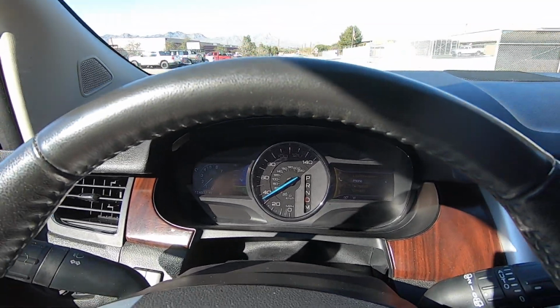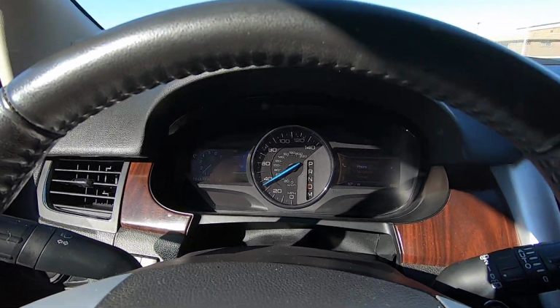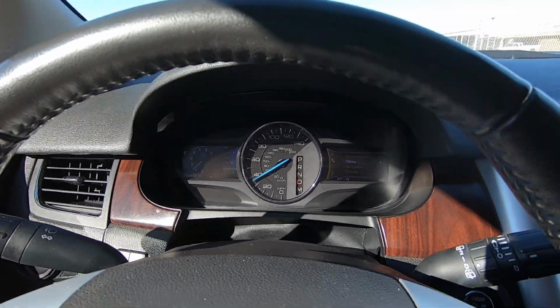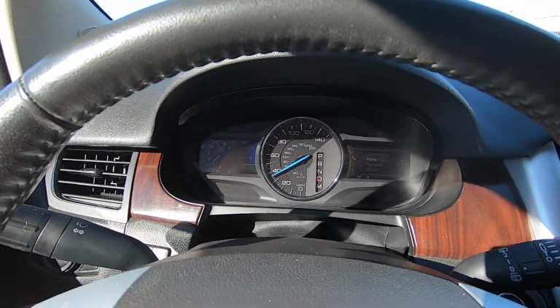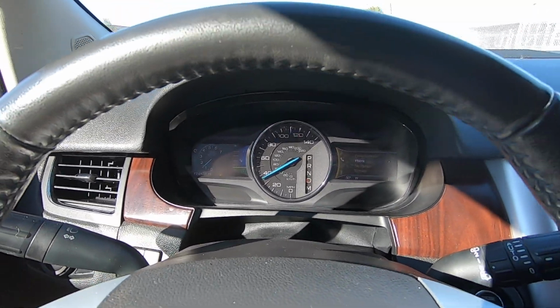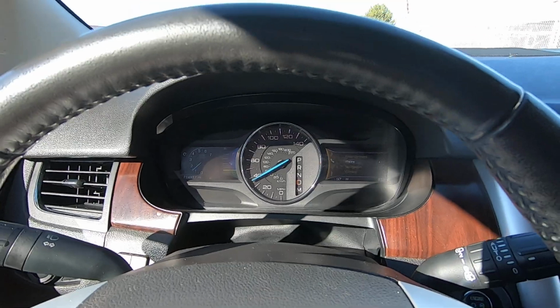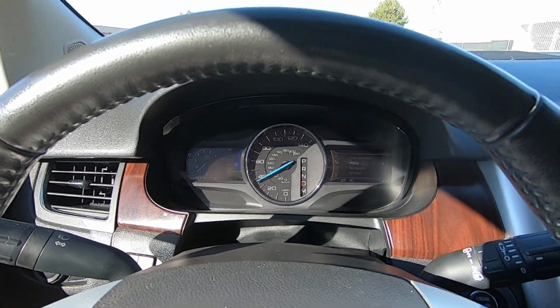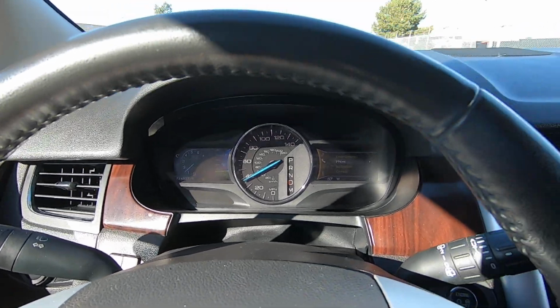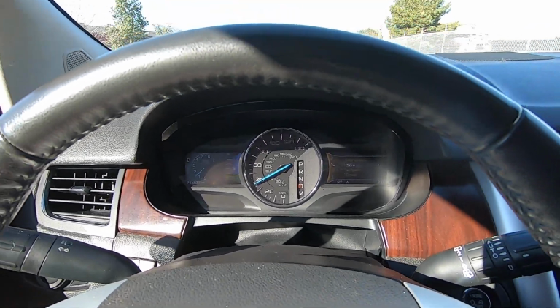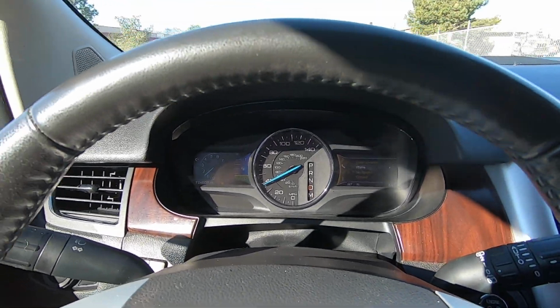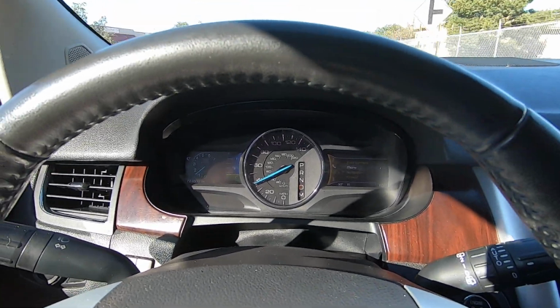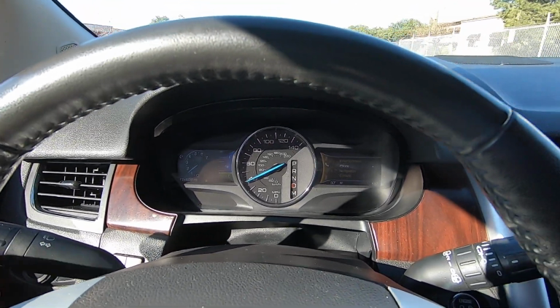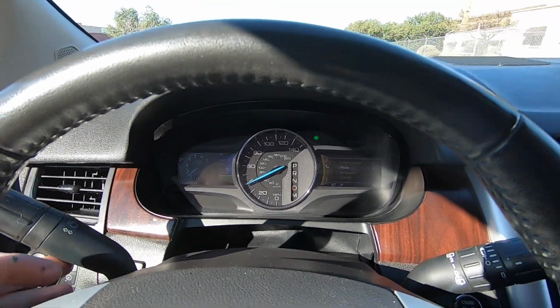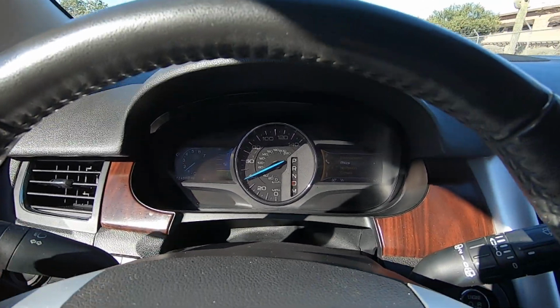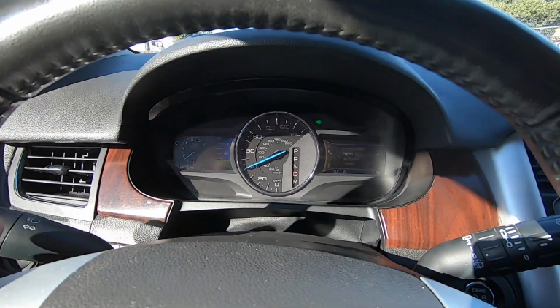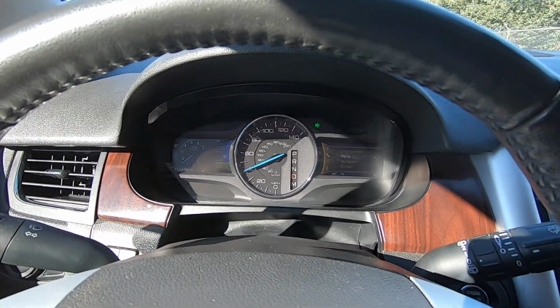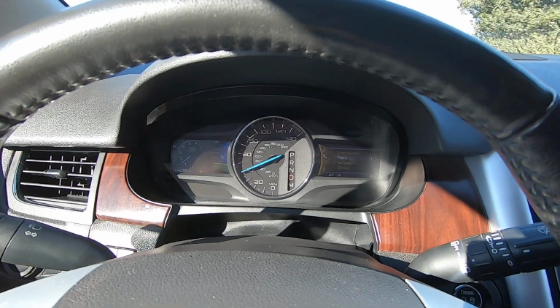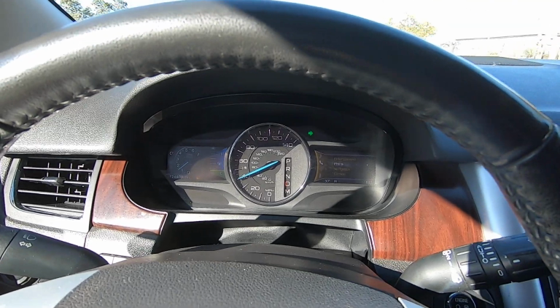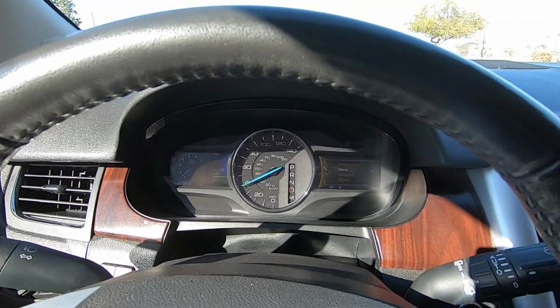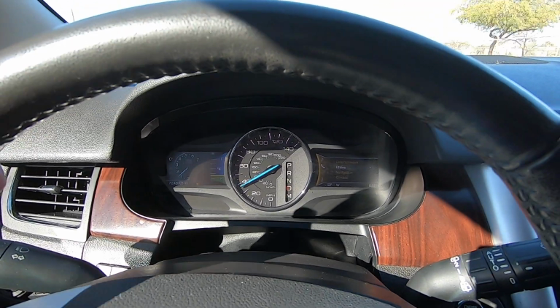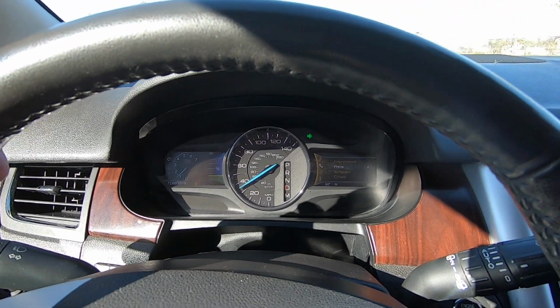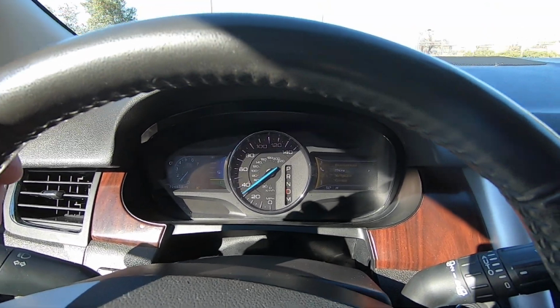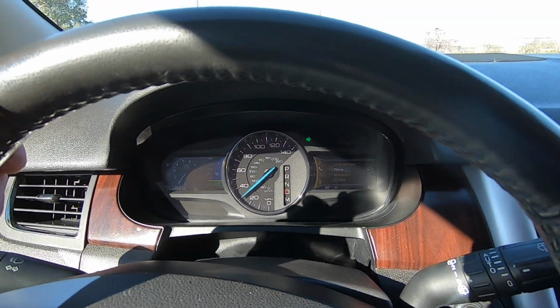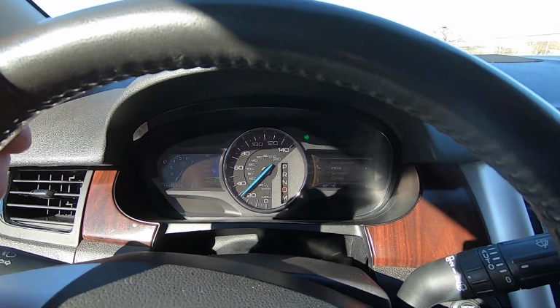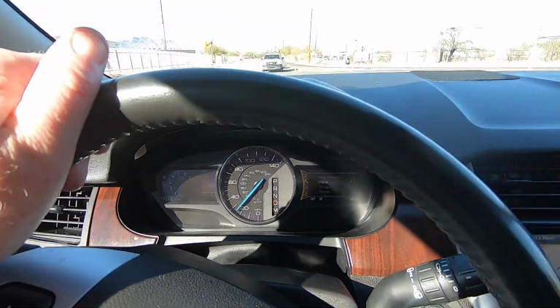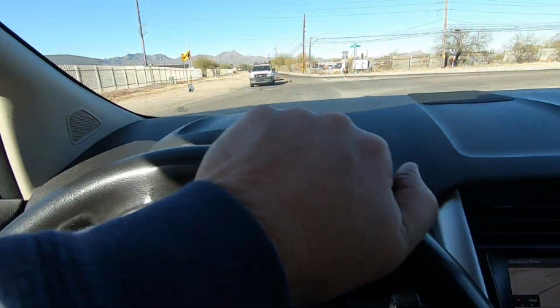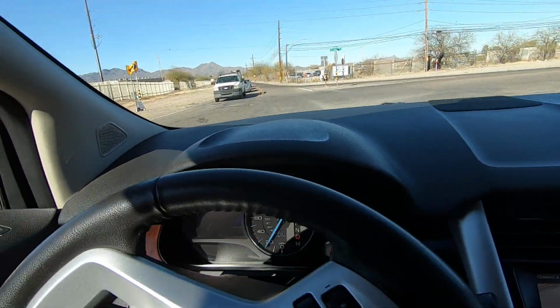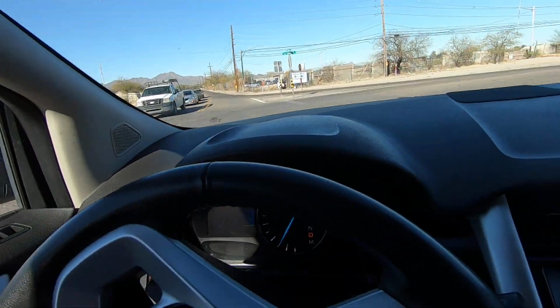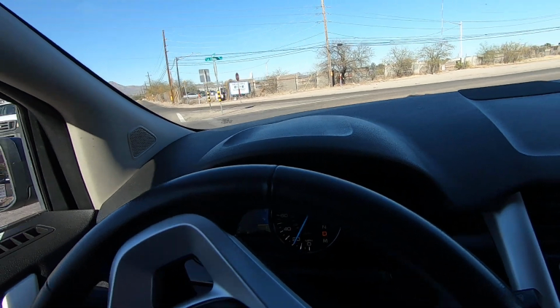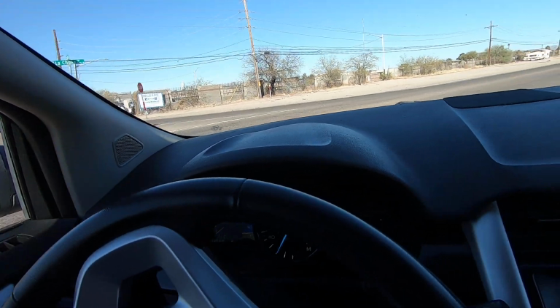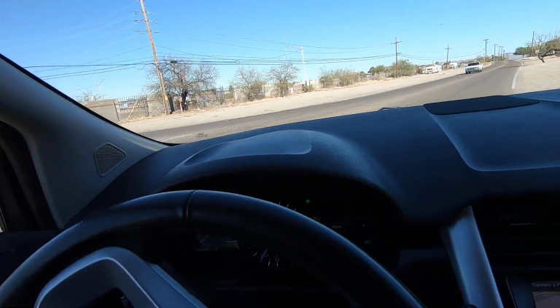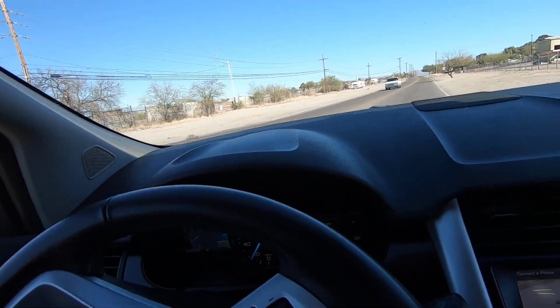Good parts — very low miles, 72,000 miles. It runs and drives great. I've driven this car probably 50 miles around town to the shop, to Monsoon, around town. It's a great car.